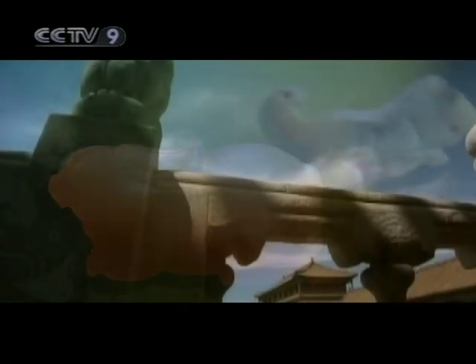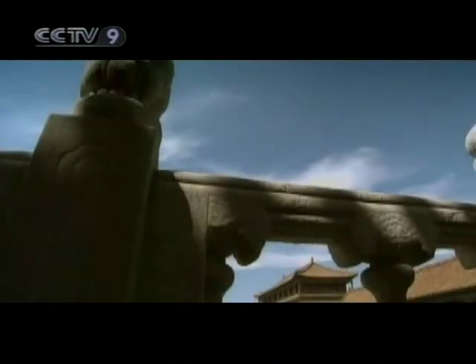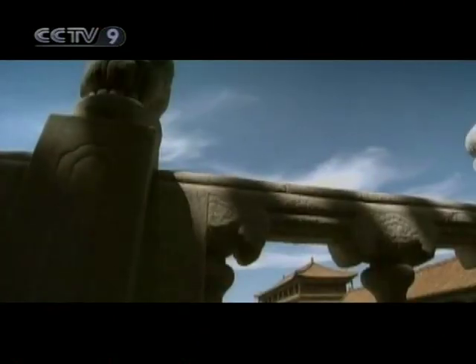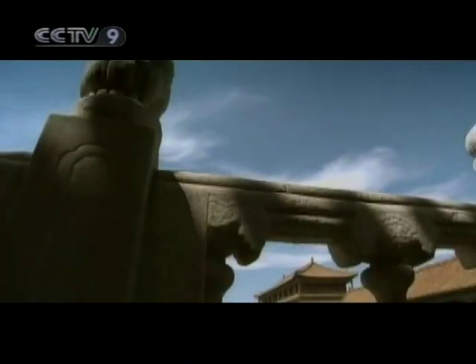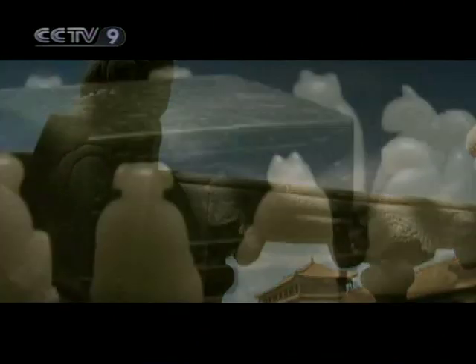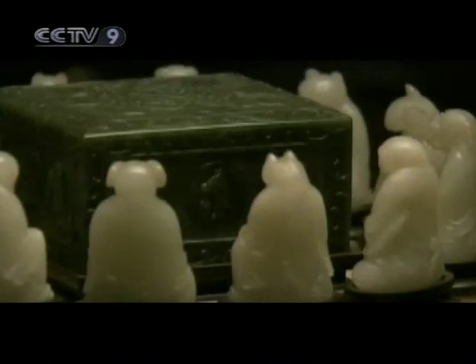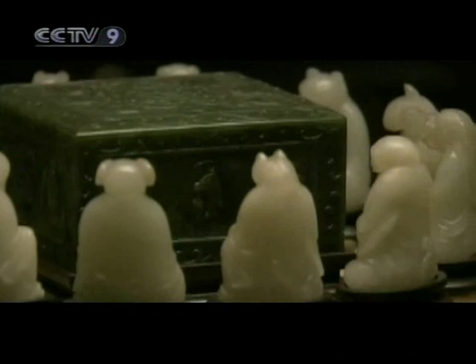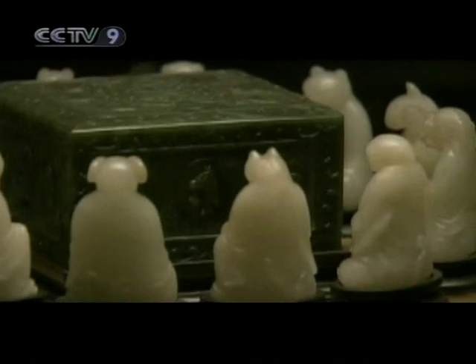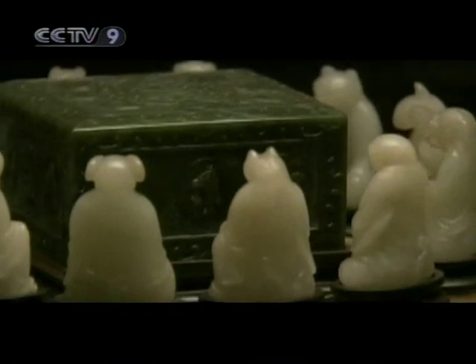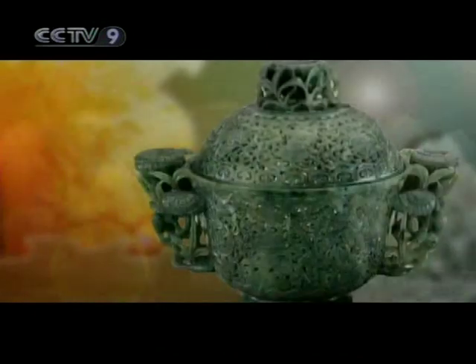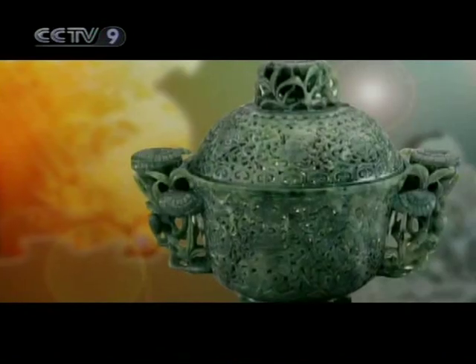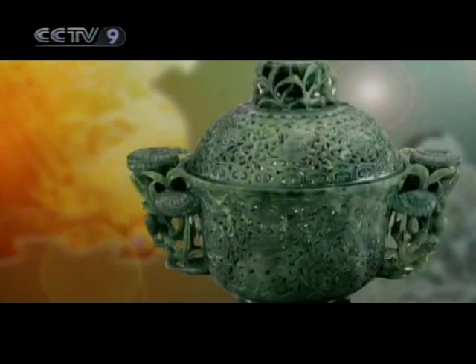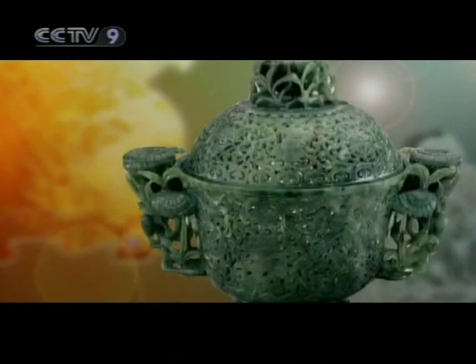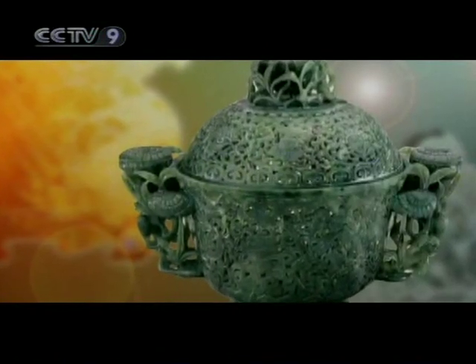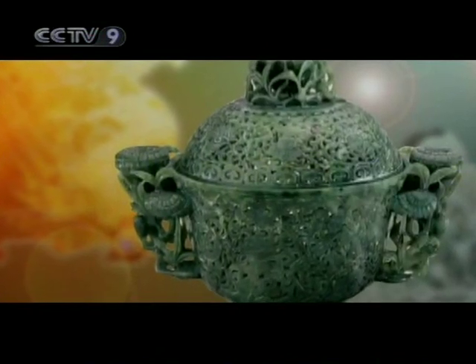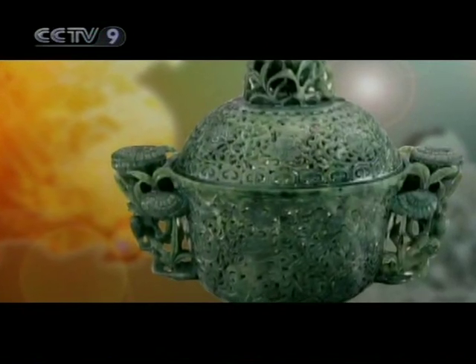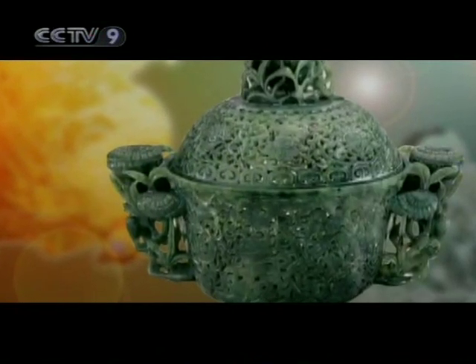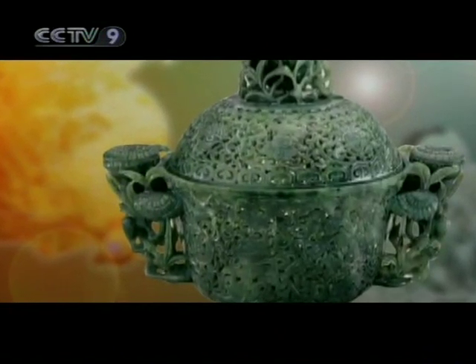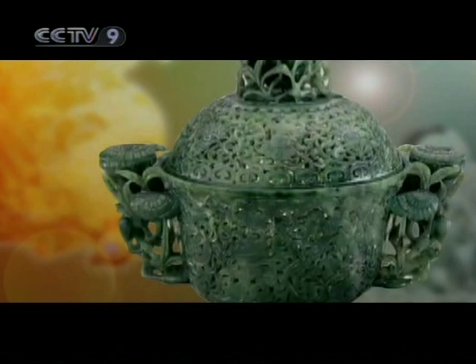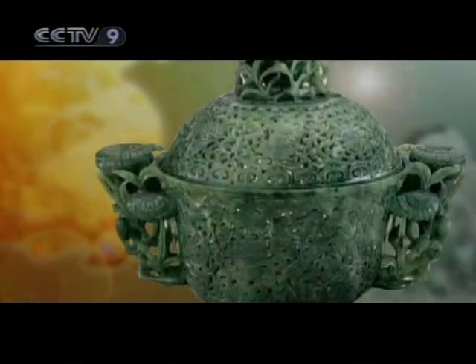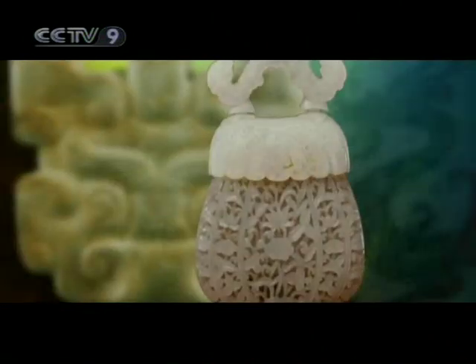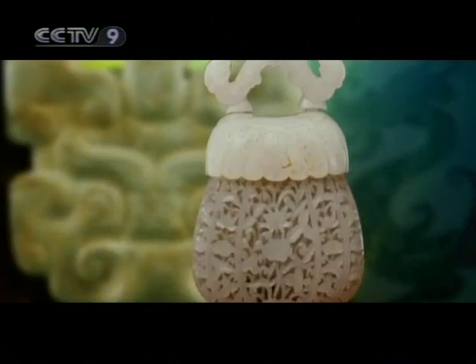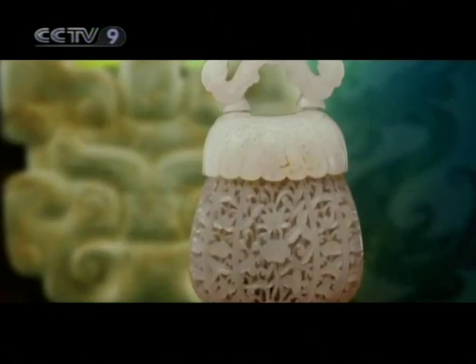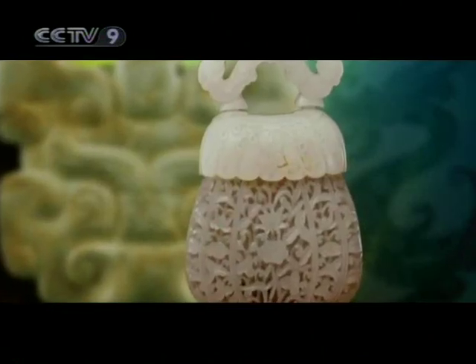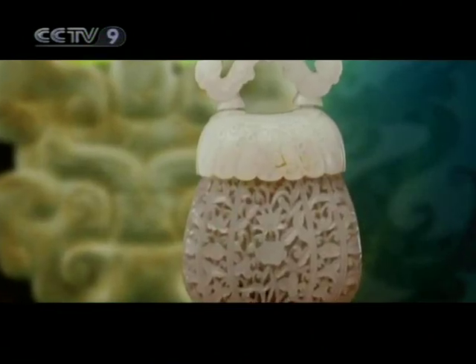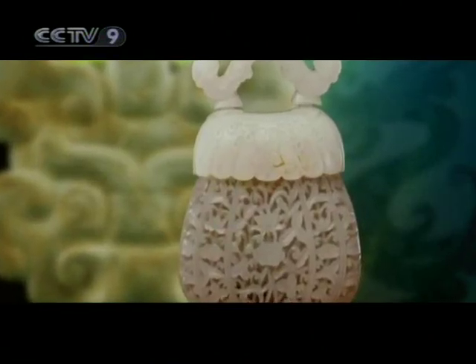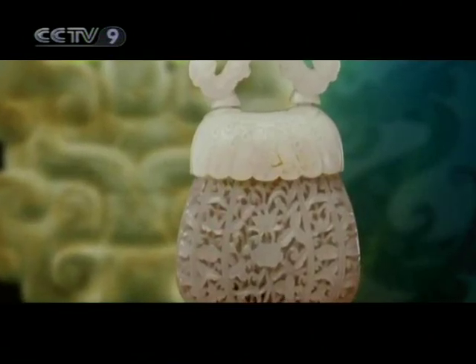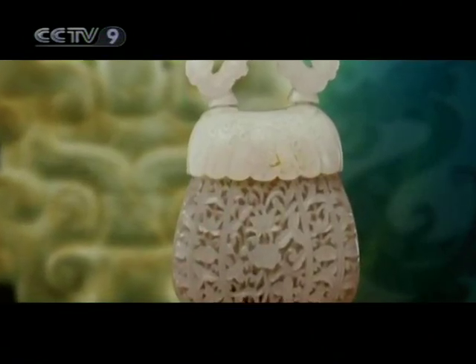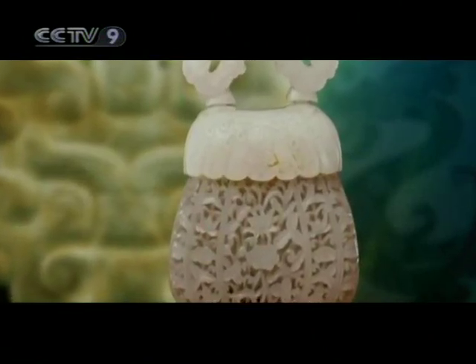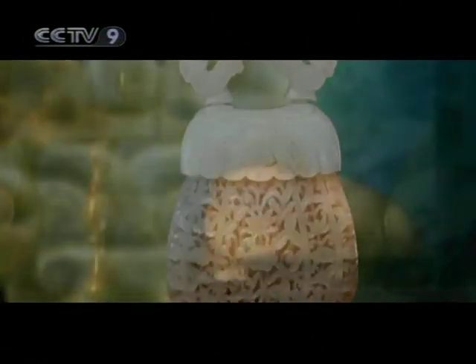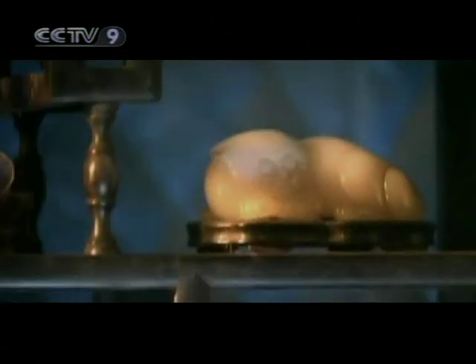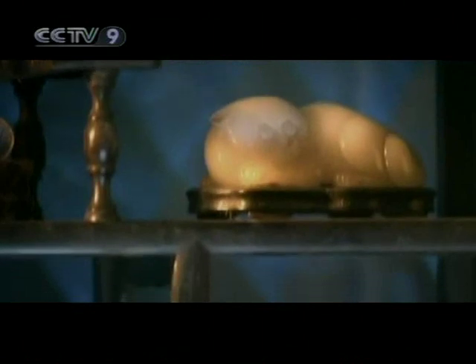With the arrival of the Qing dynasty, the development of jade sculpture reached its apex. The Imperial Palace of Beijing exhibits several pieces of jade that fully reflect the exquisite craftsmanship of Qing times.